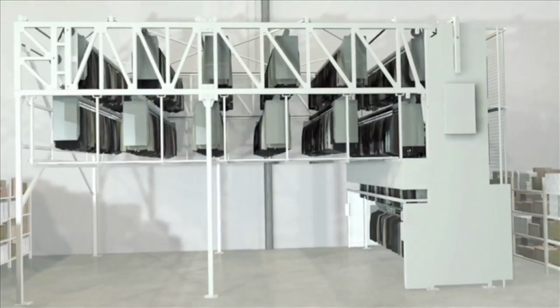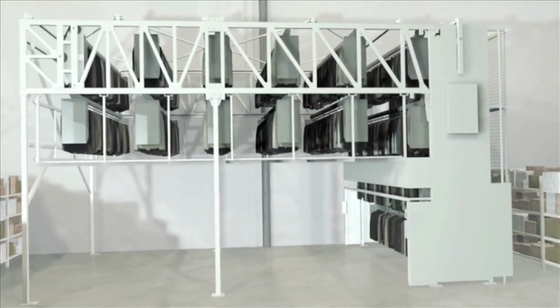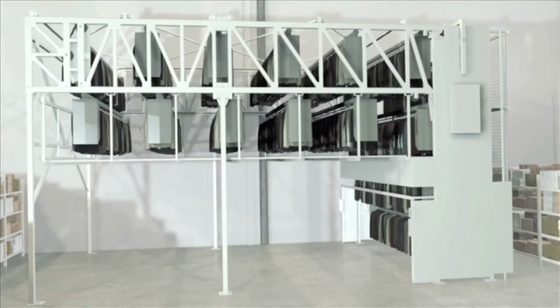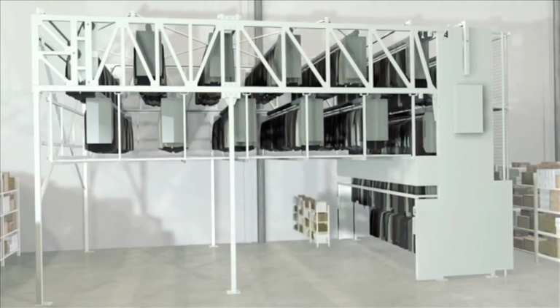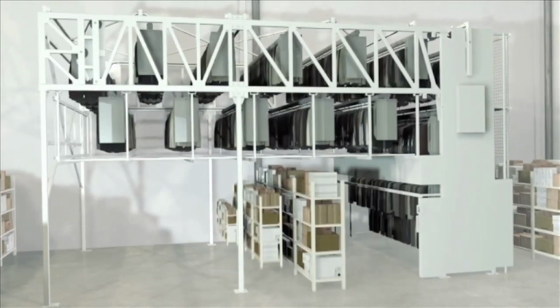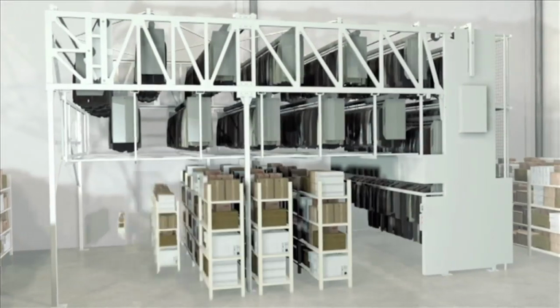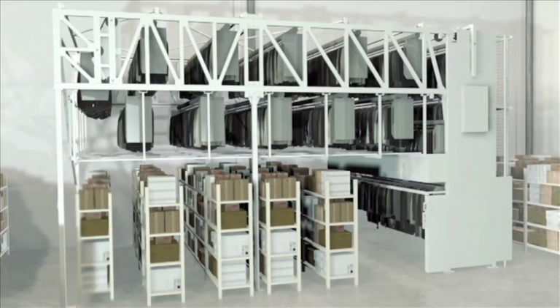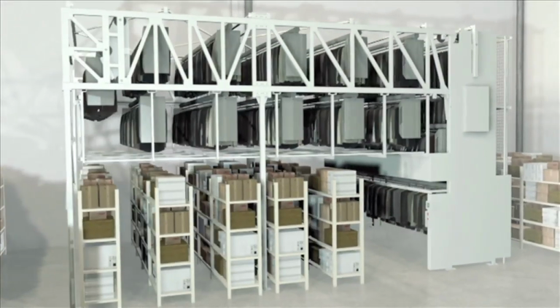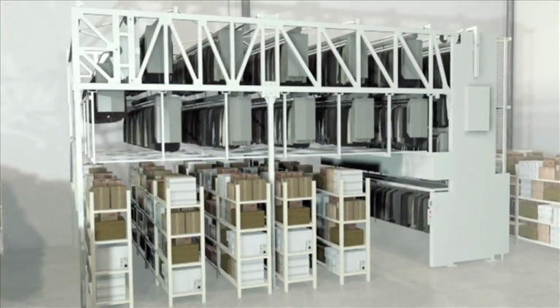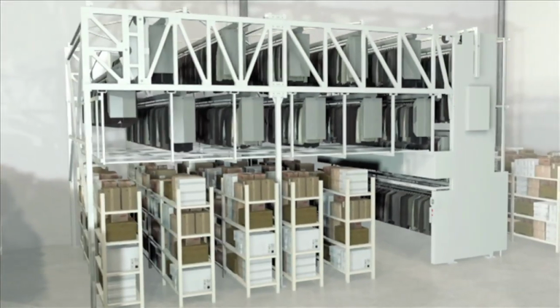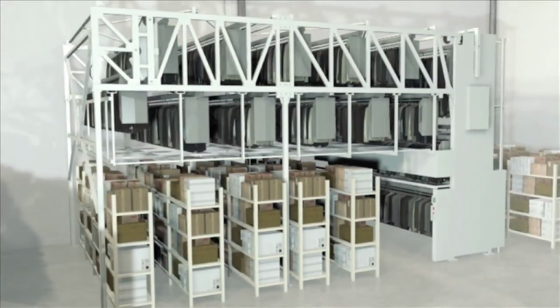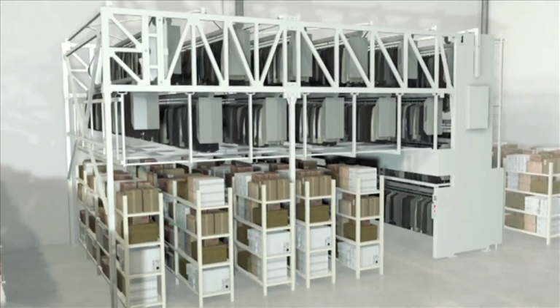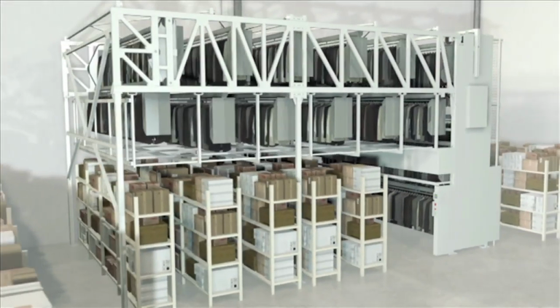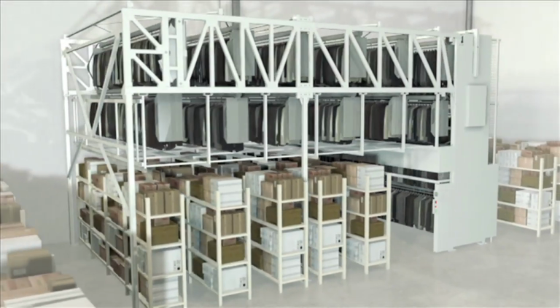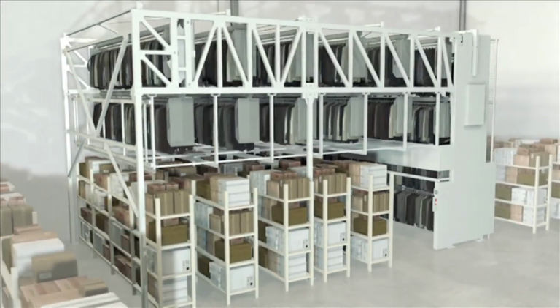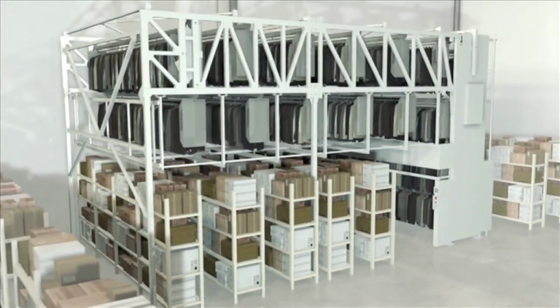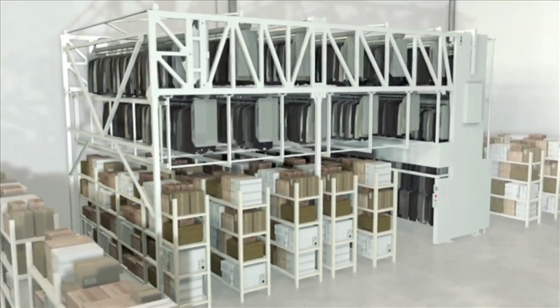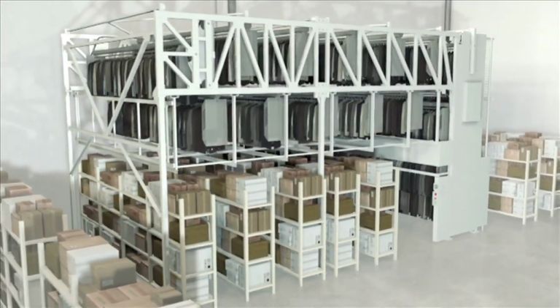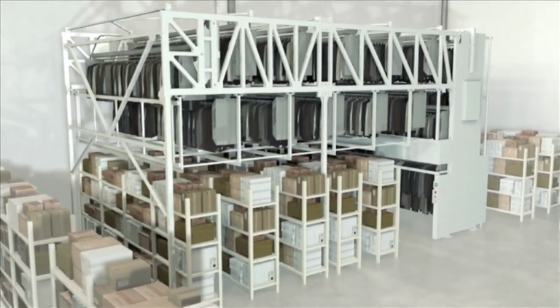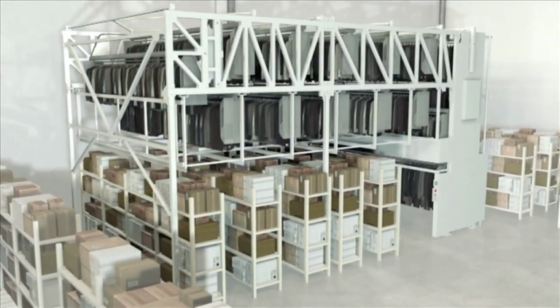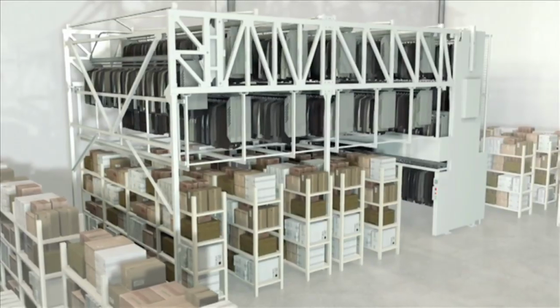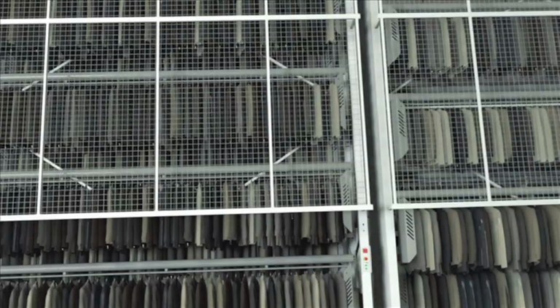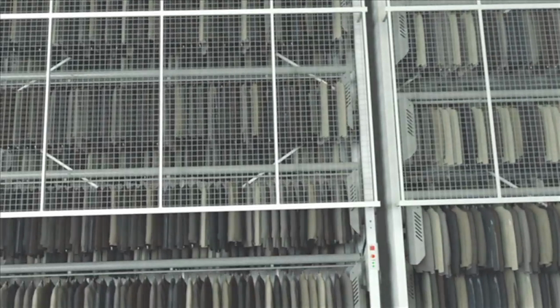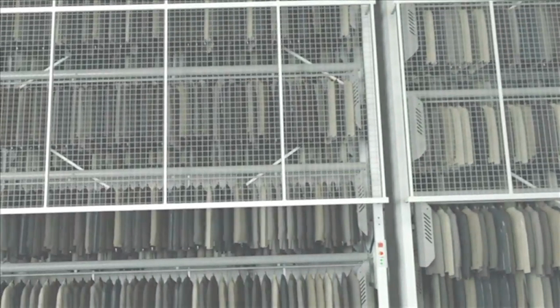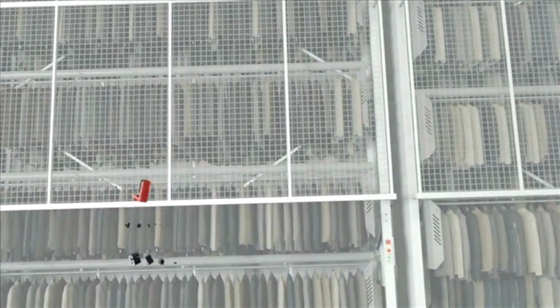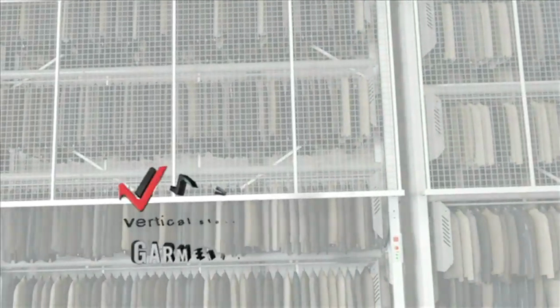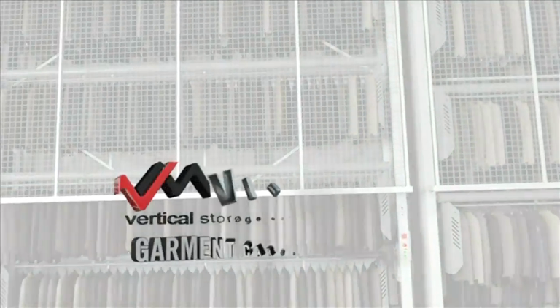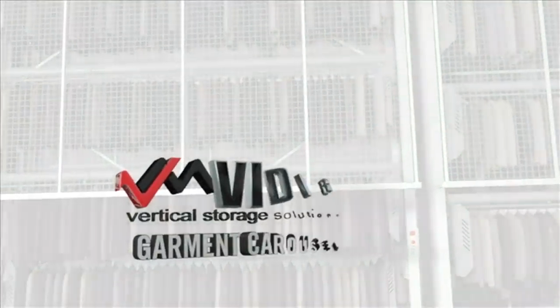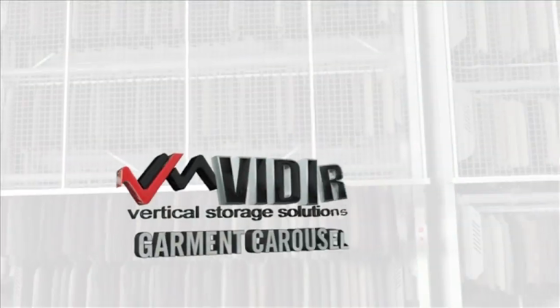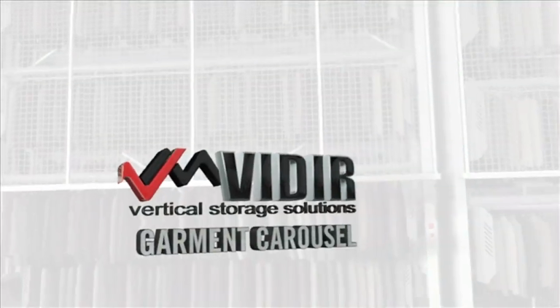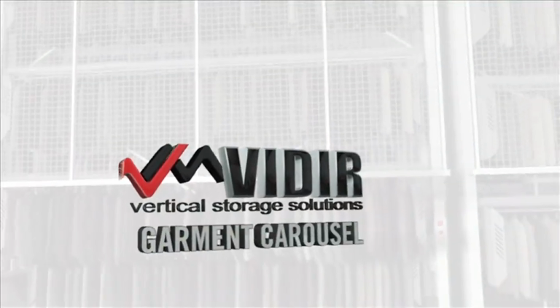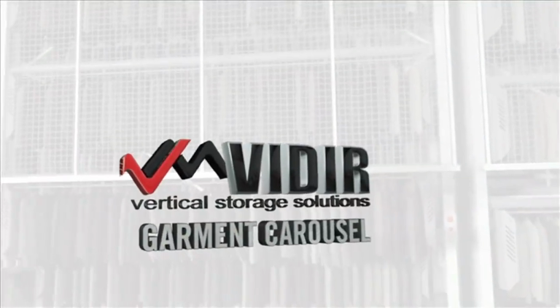This flexibility maximizes your utilization of available space in areas that are otherwise typically unused. Veeder, your vertical storage solution.